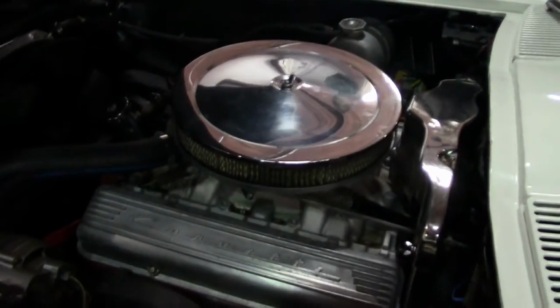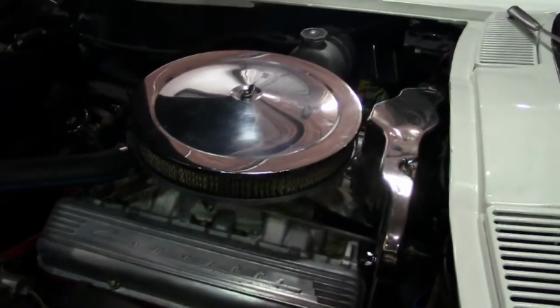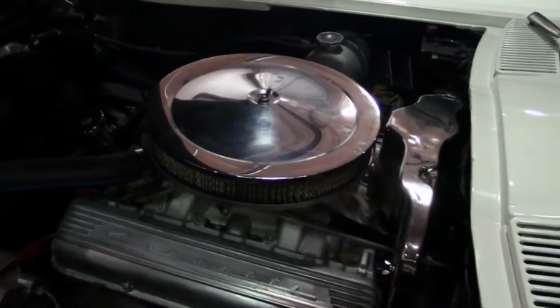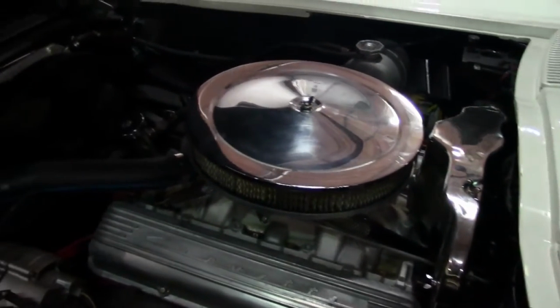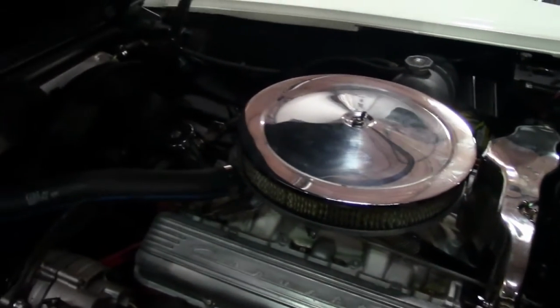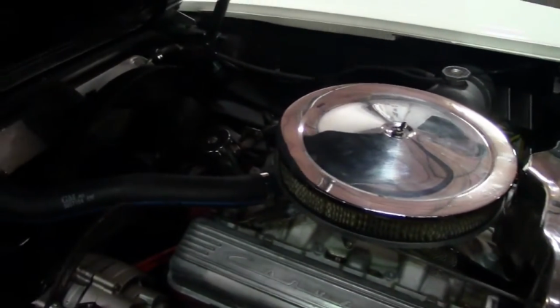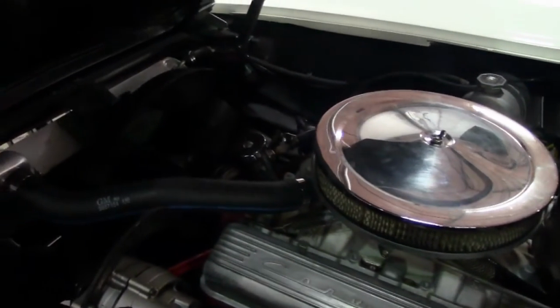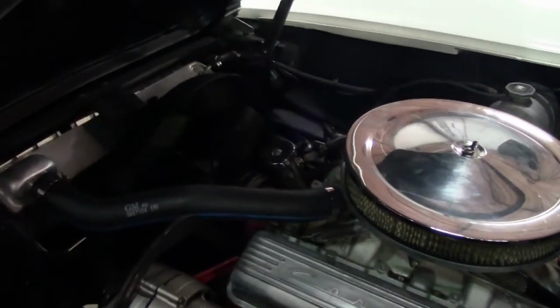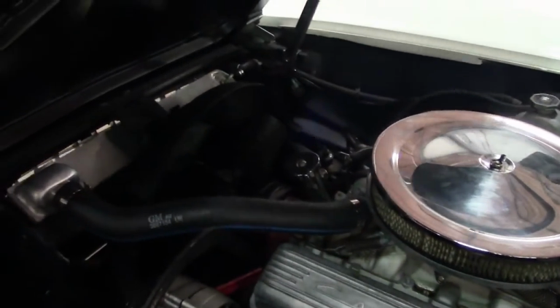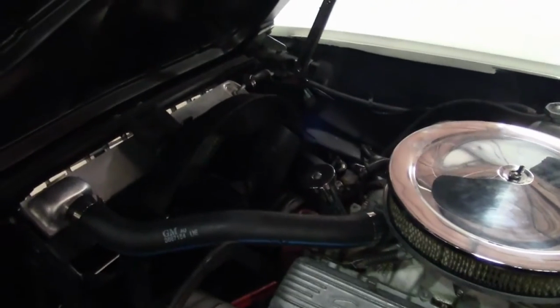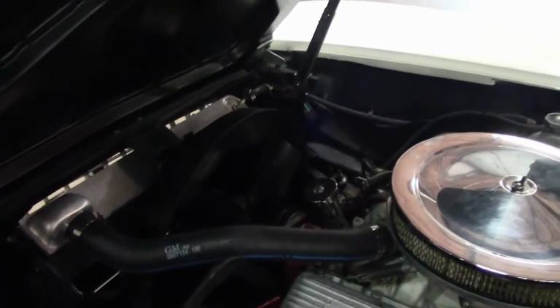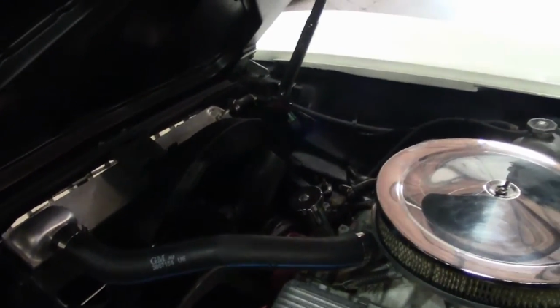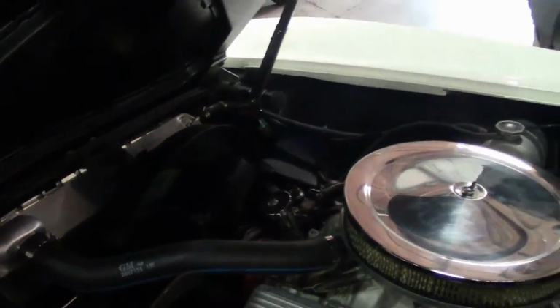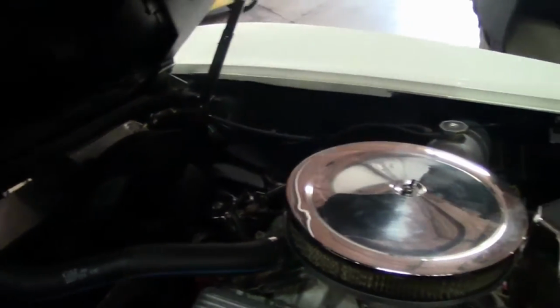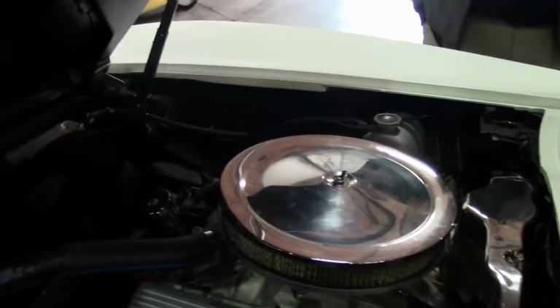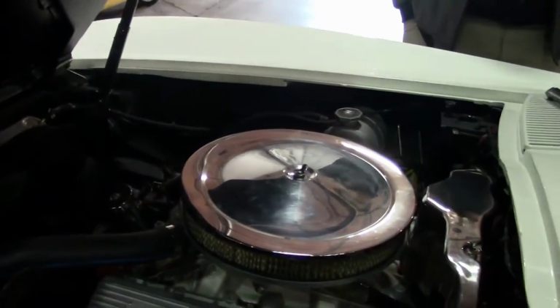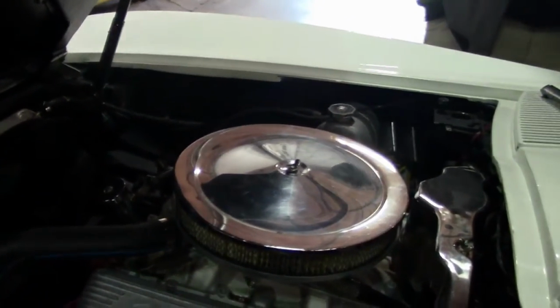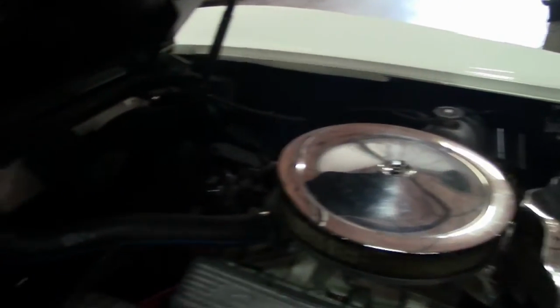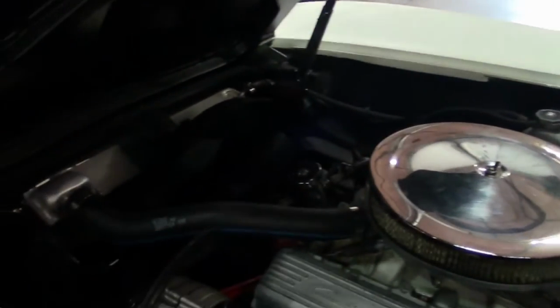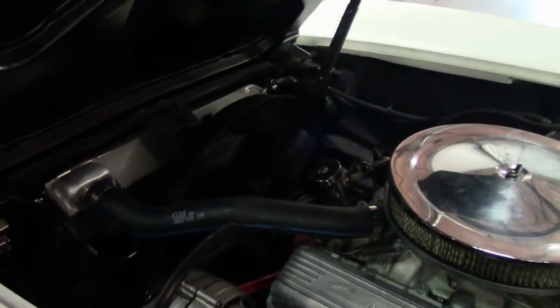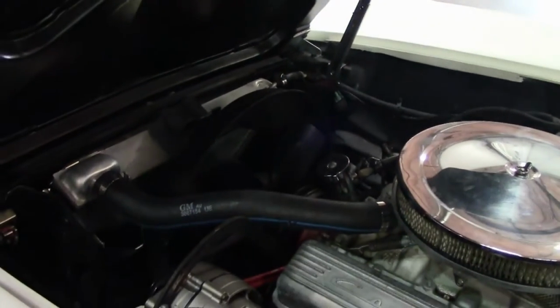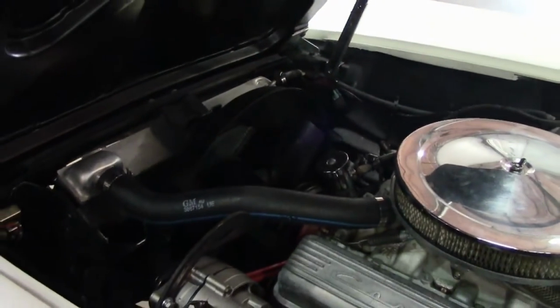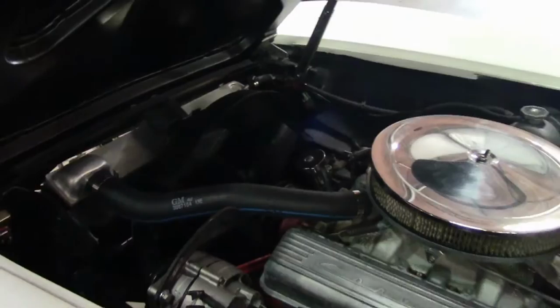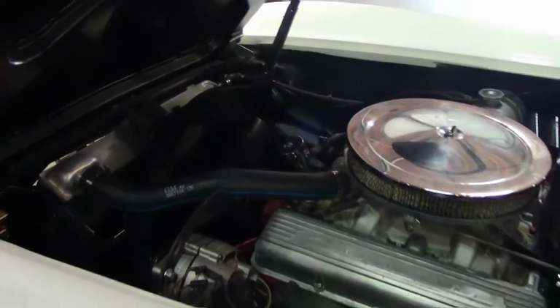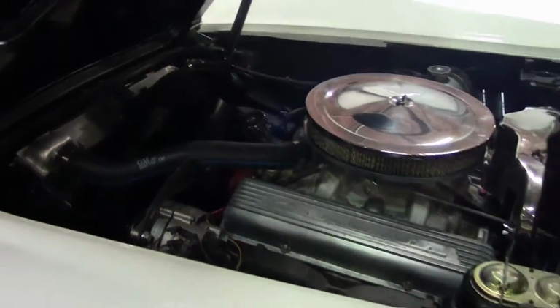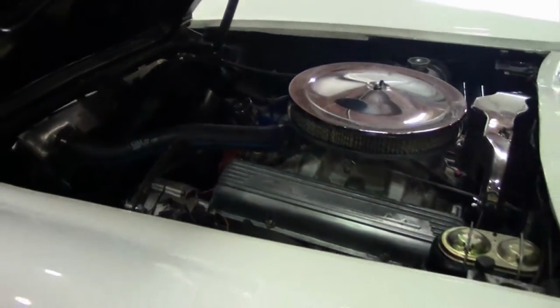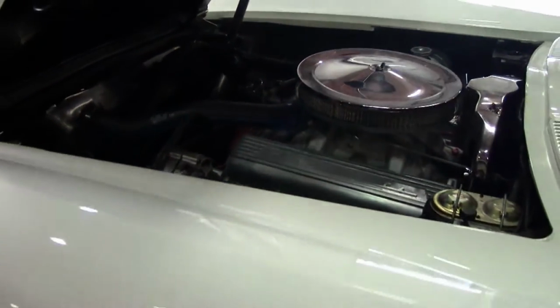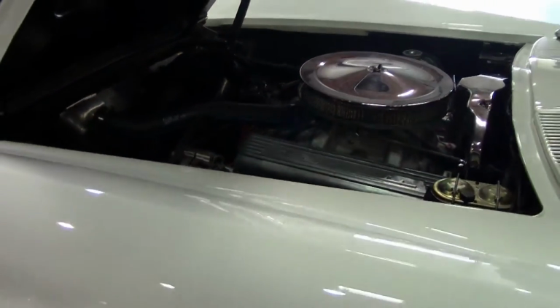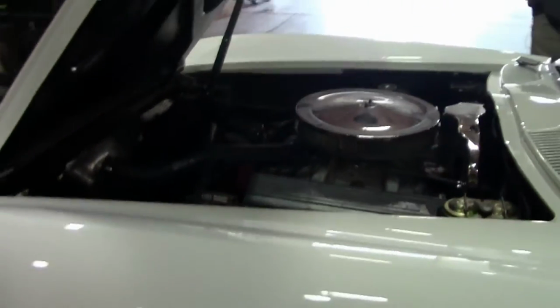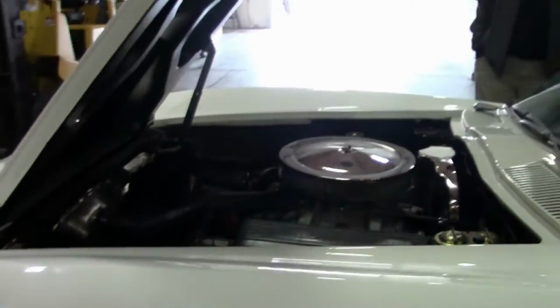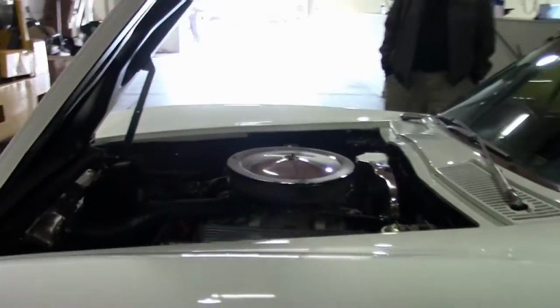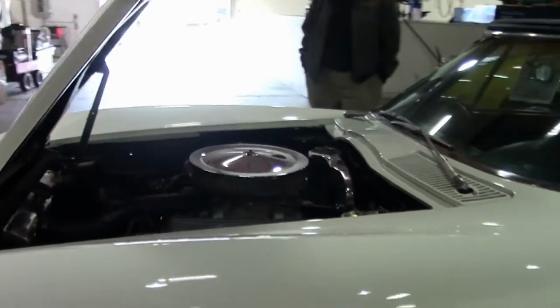It does have an Edelbrock carburetor and intake manifold, and it looks like an aluminum radiator. All good for driving.